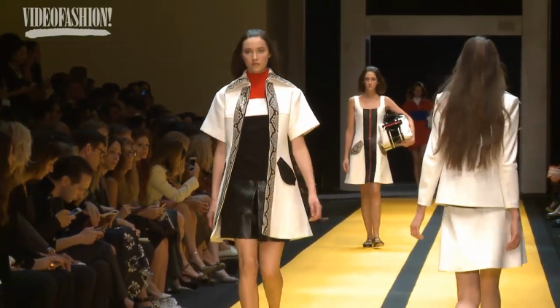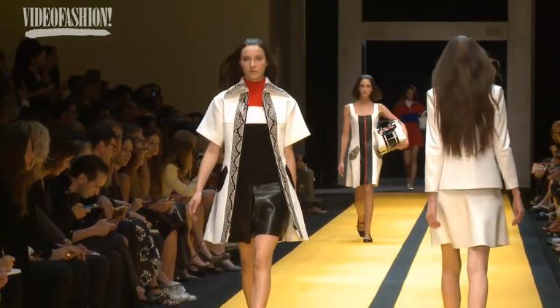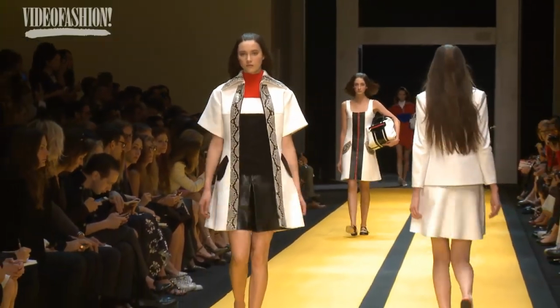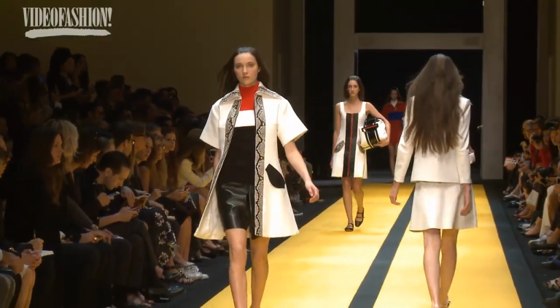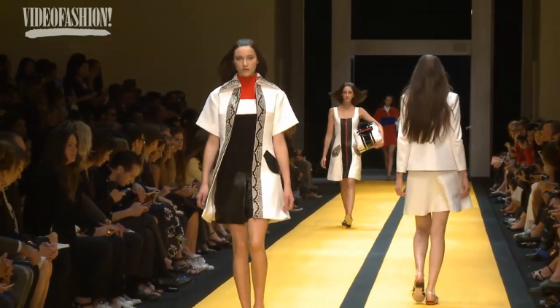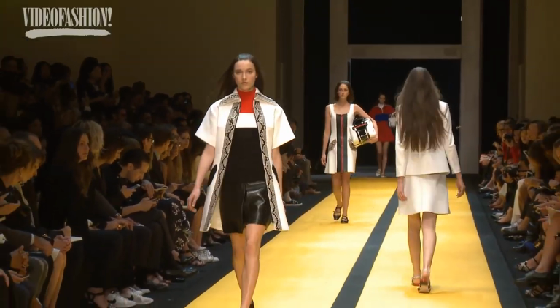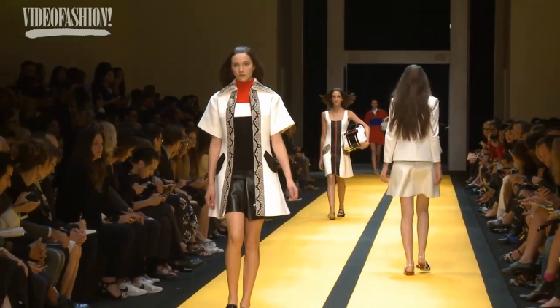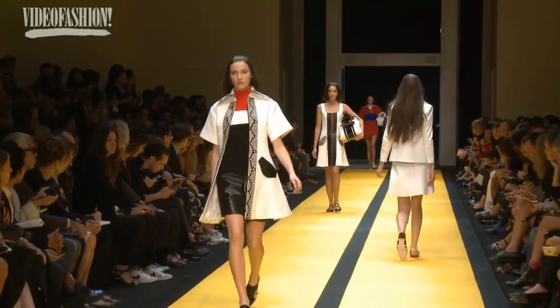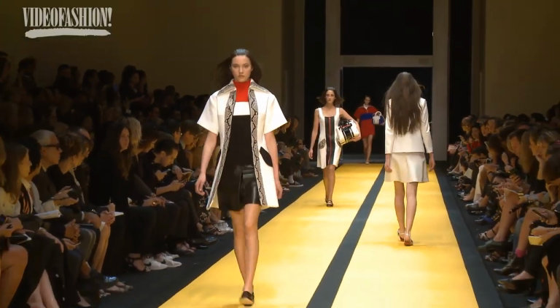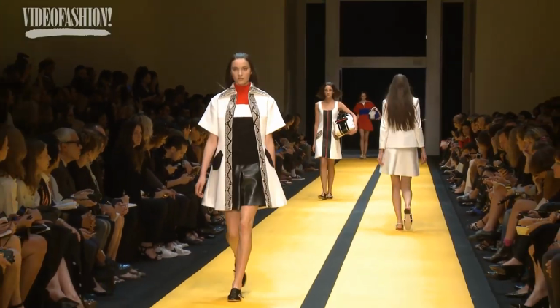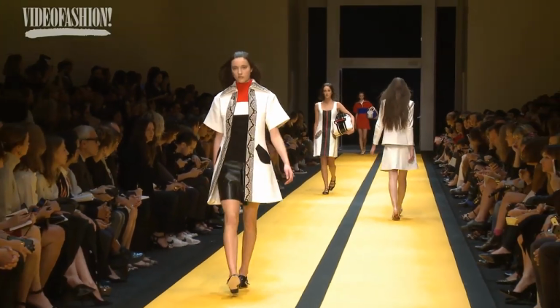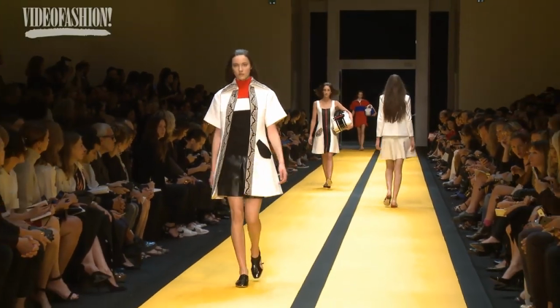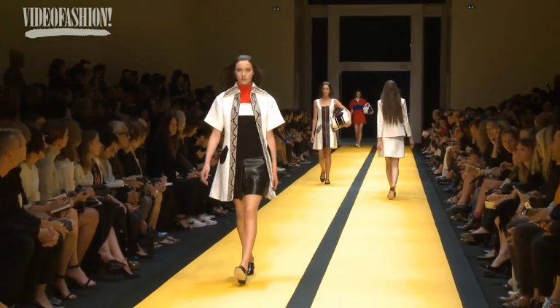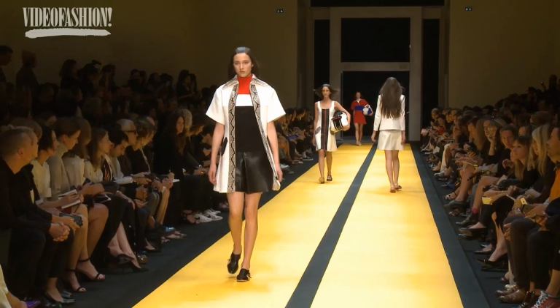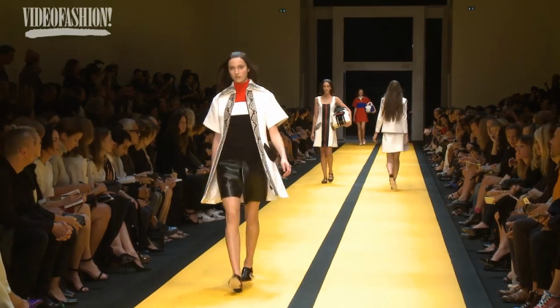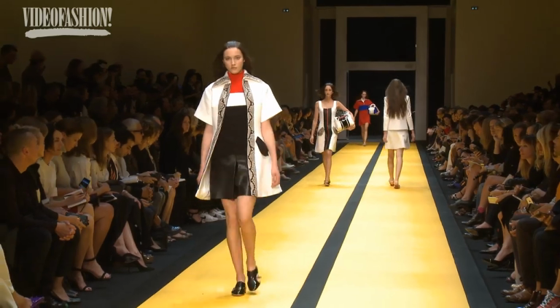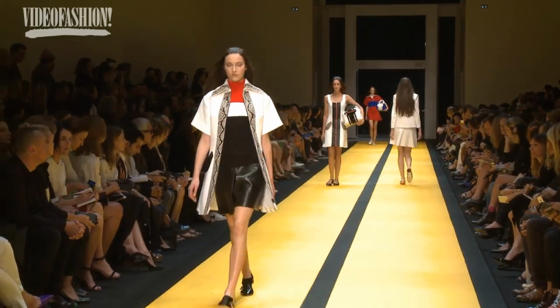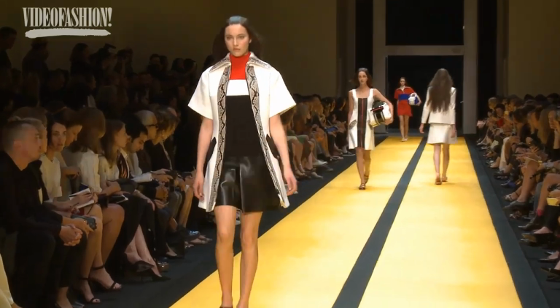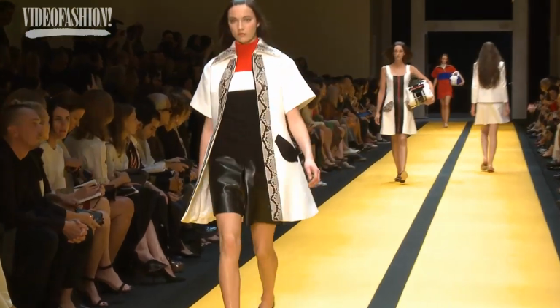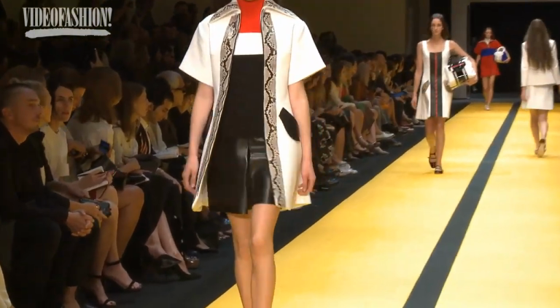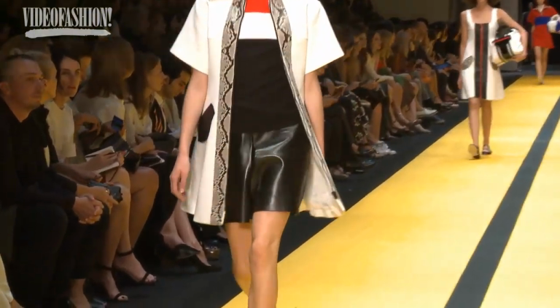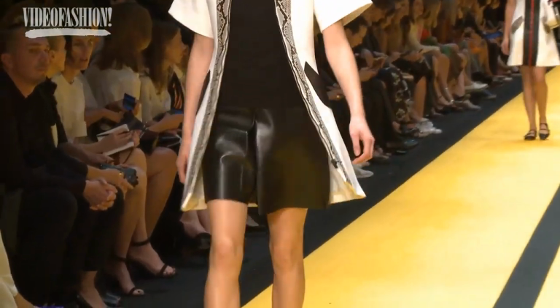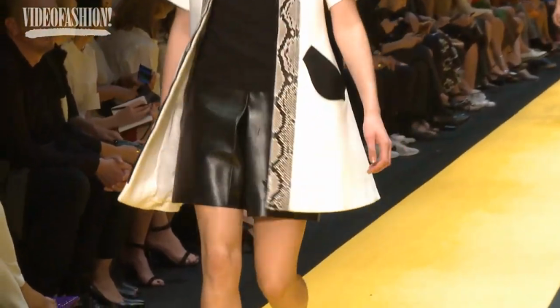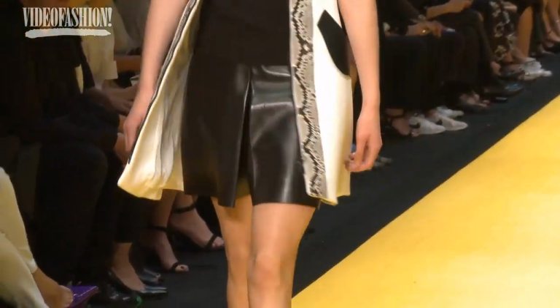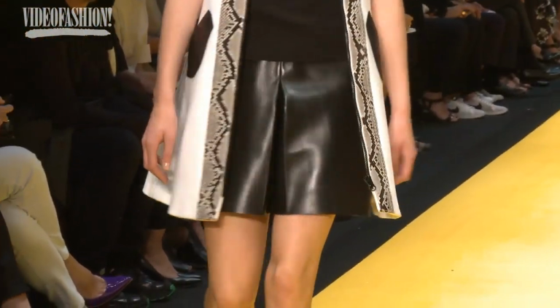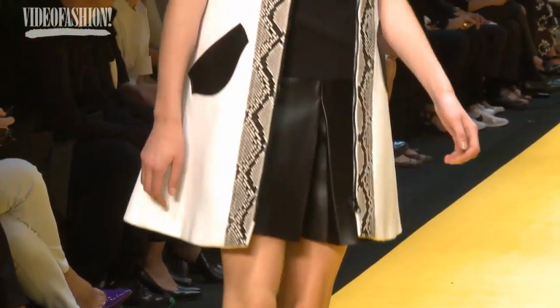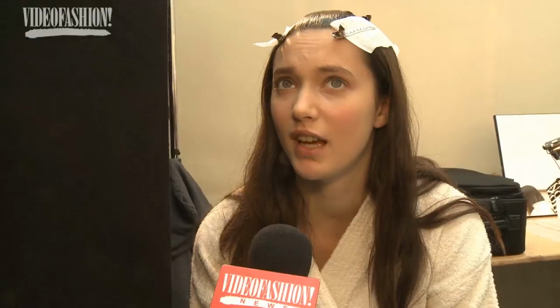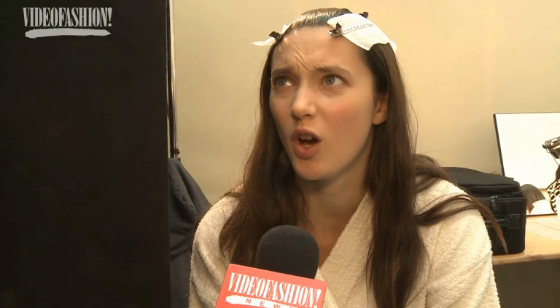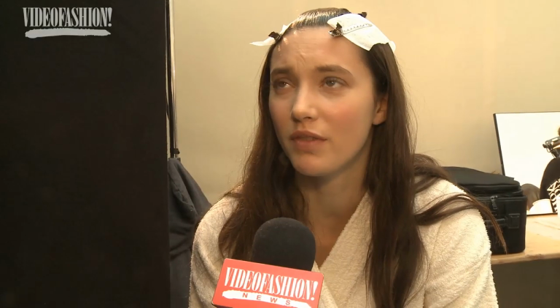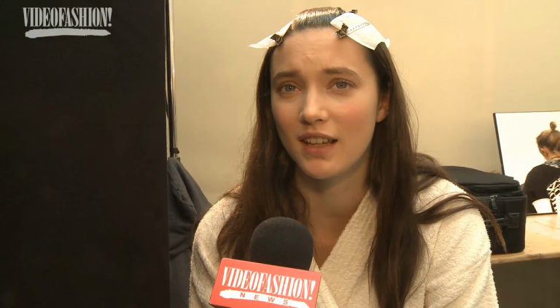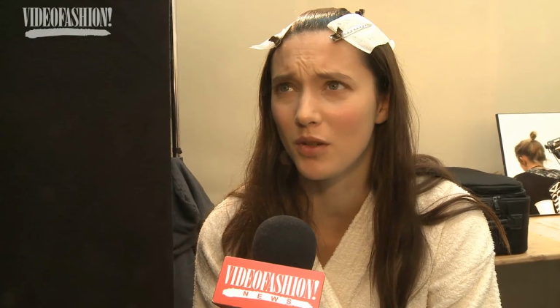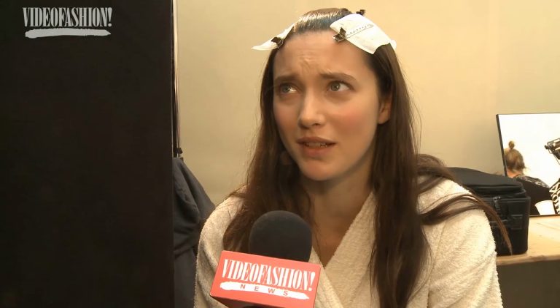I am wearing a really cool big coat and little Mary Jane shoes and a skirt and a top, obviously — I'm not topless.